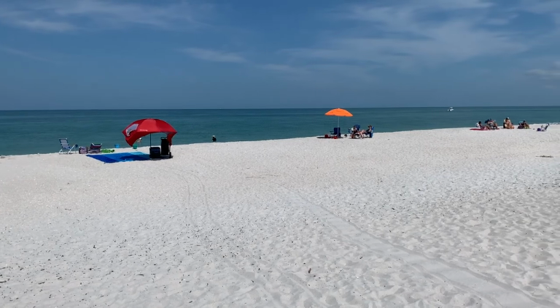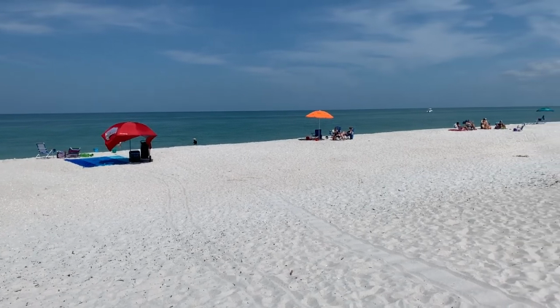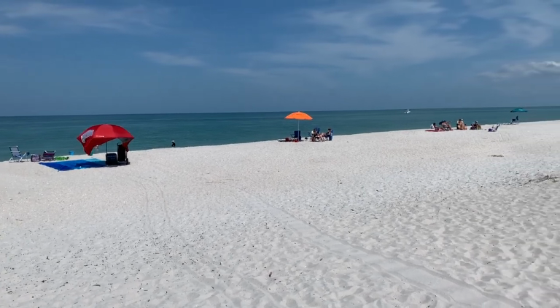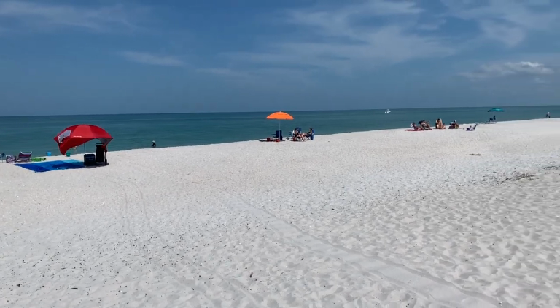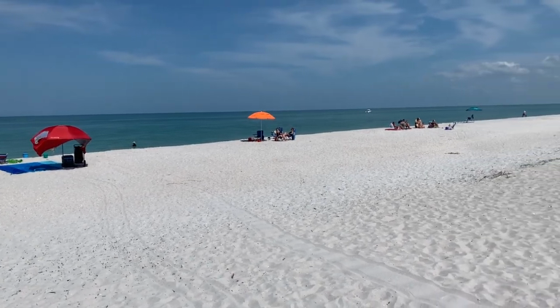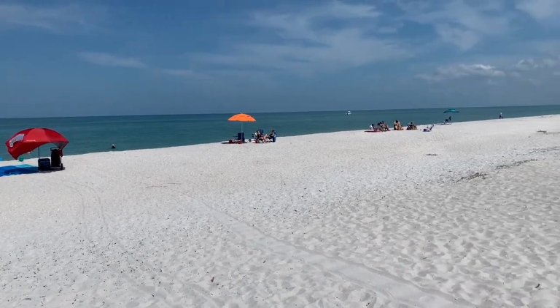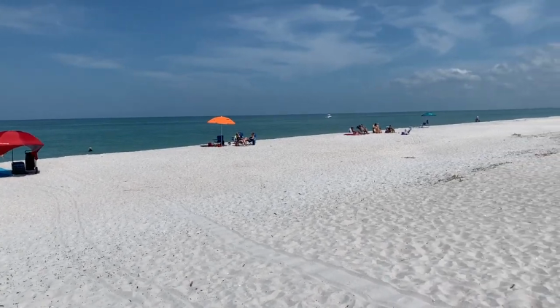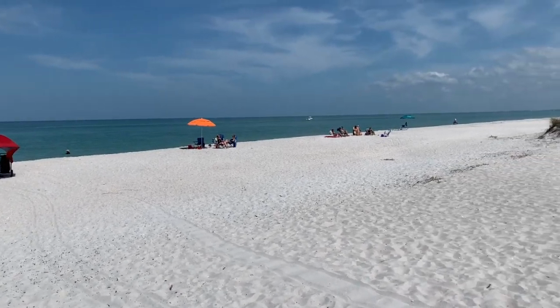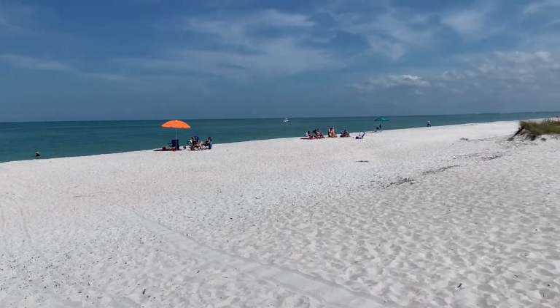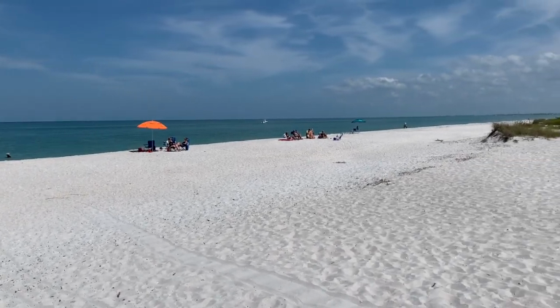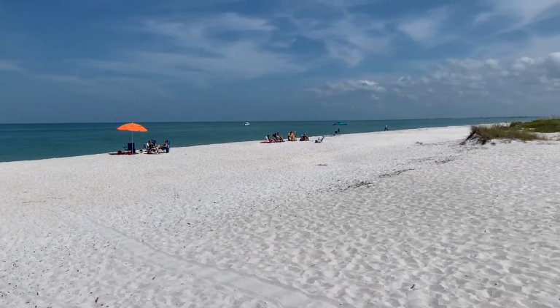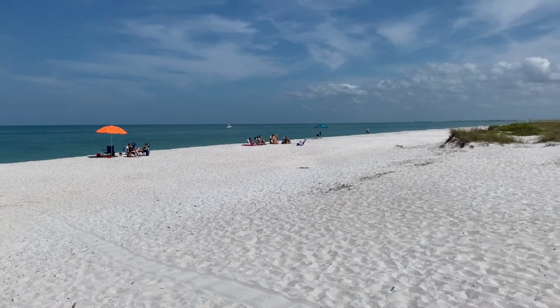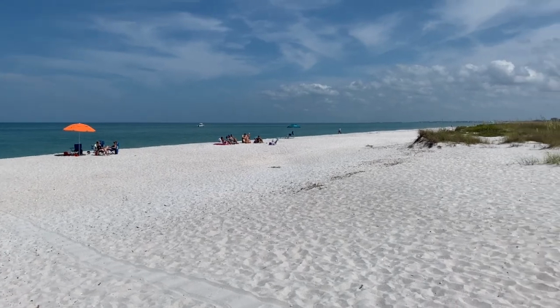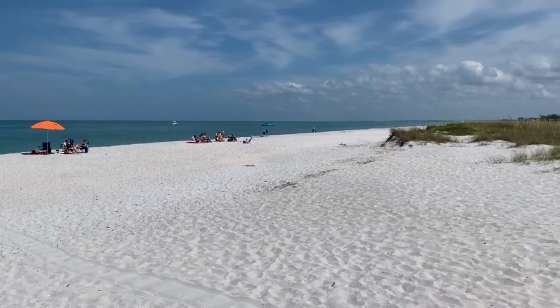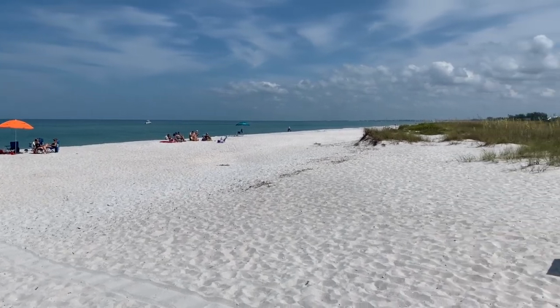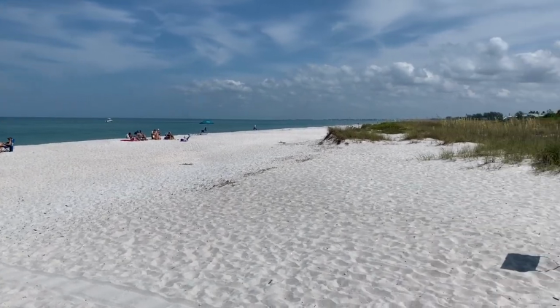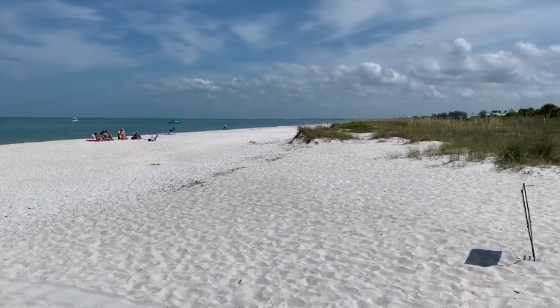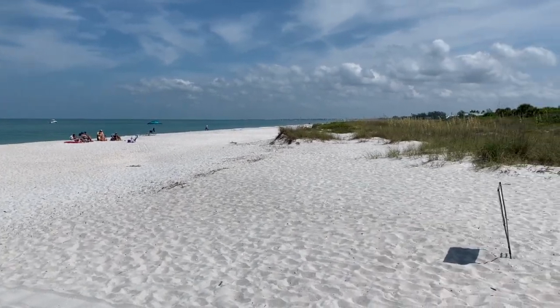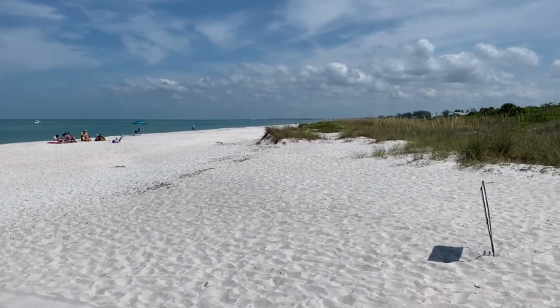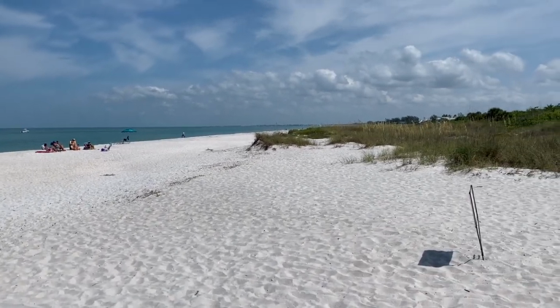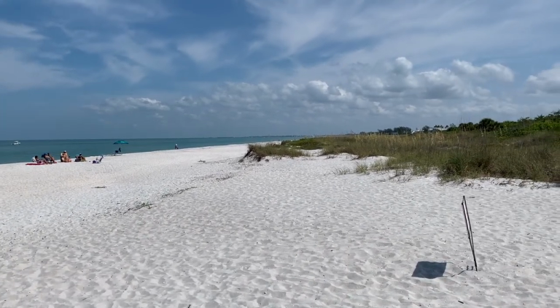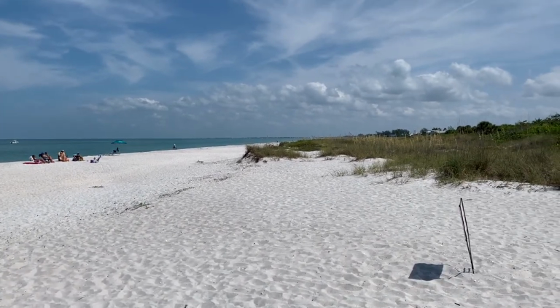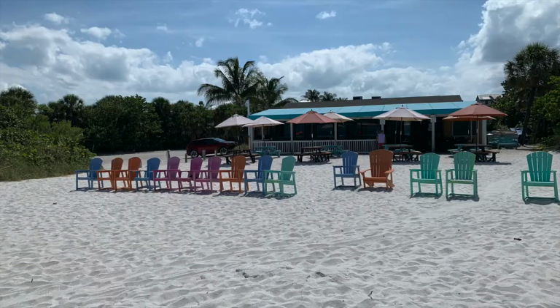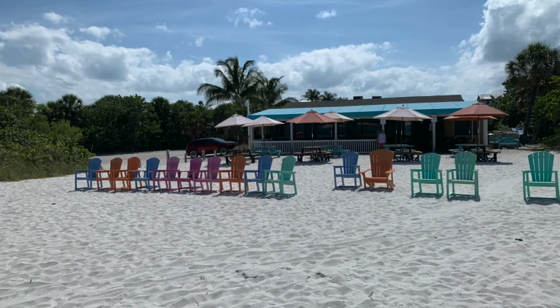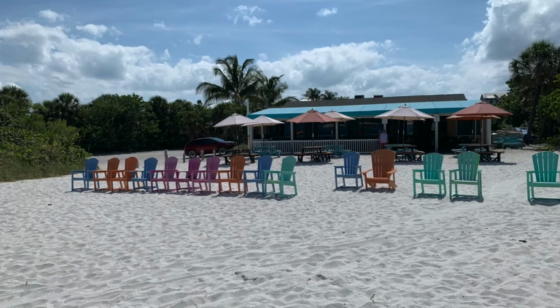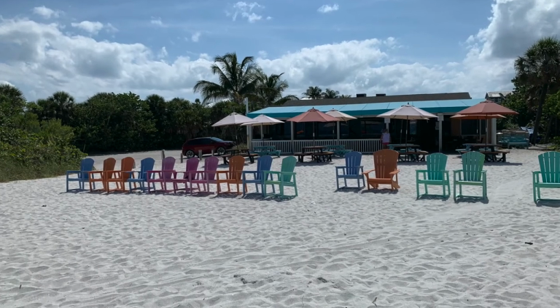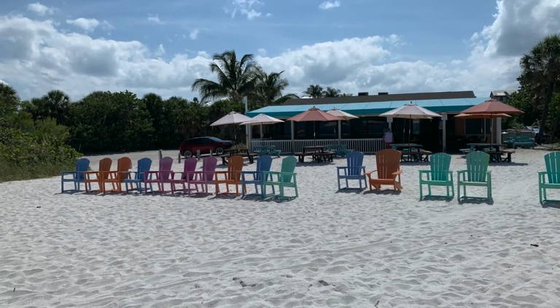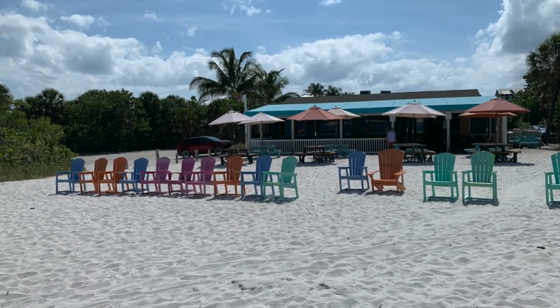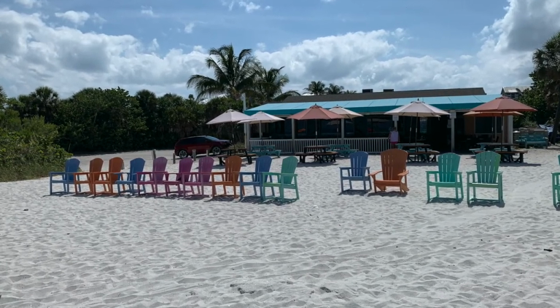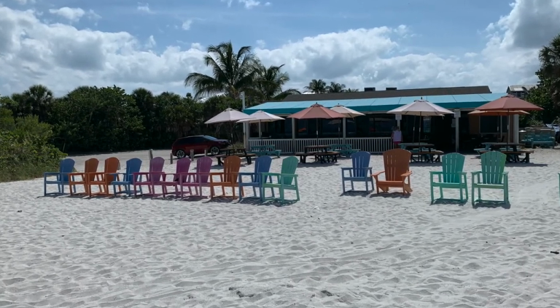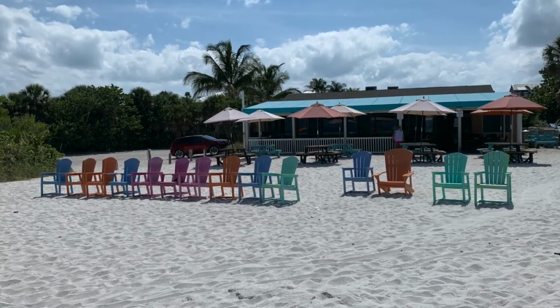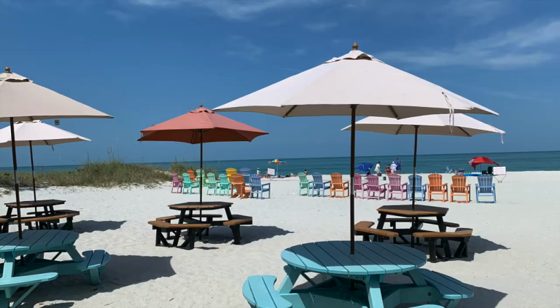It's about 86 degrees here and it's a beautiful day. Not too many people here on the beach yet — I'm sure things will pick up before long.